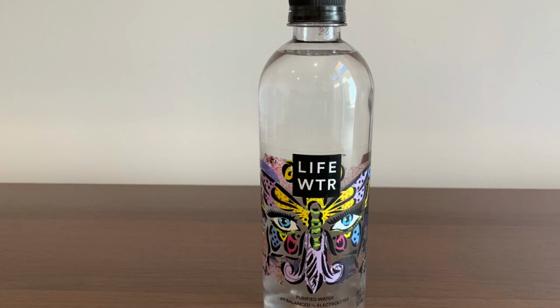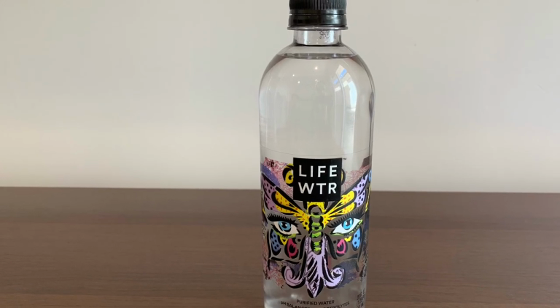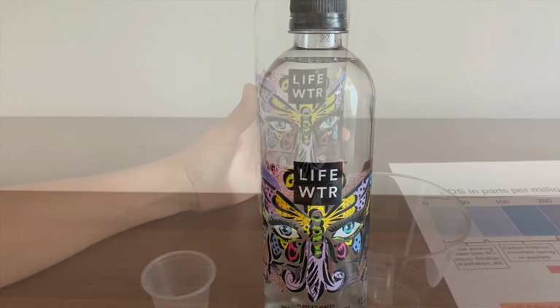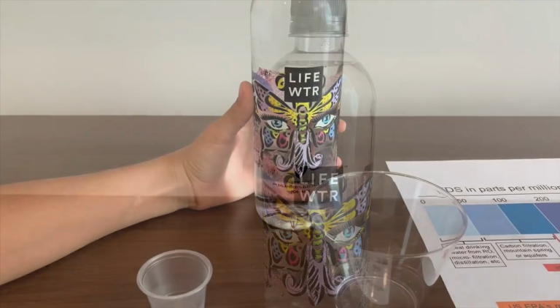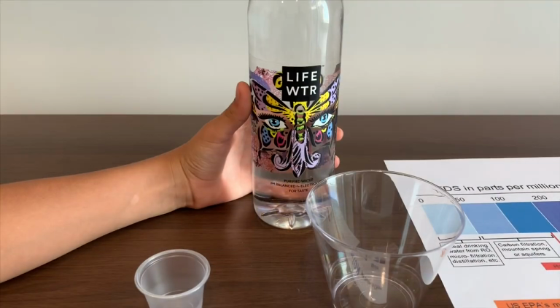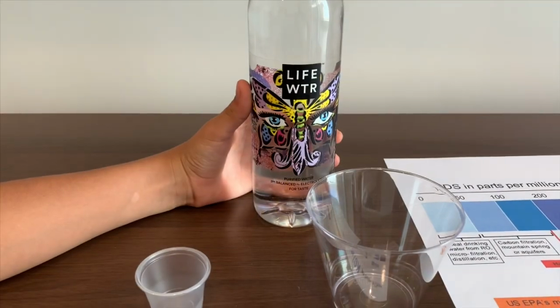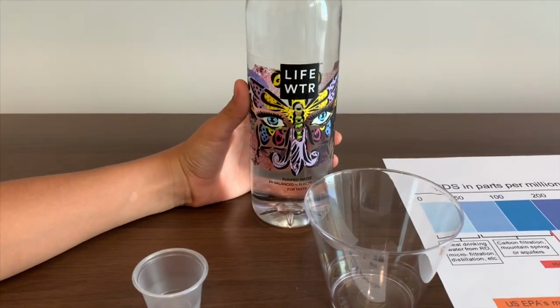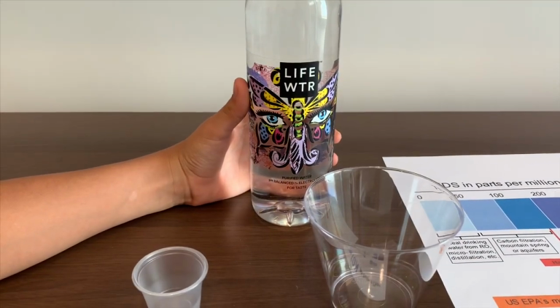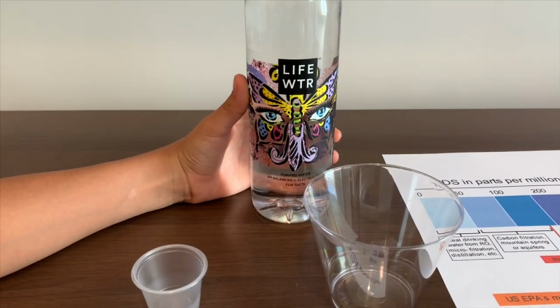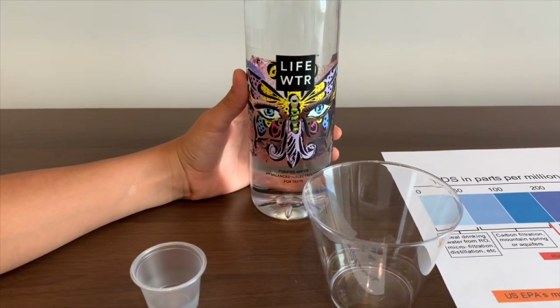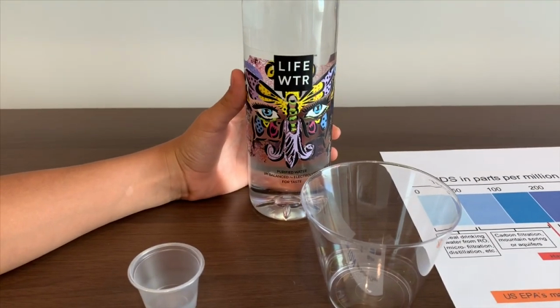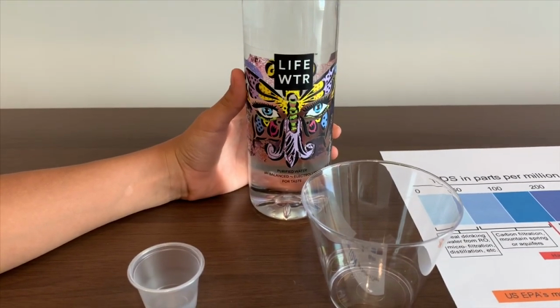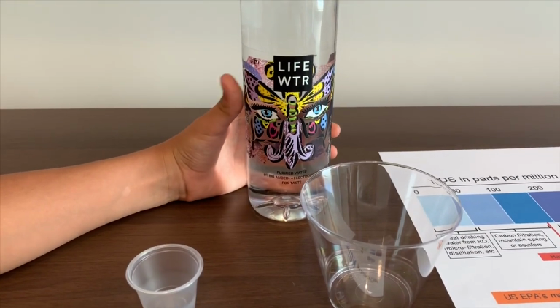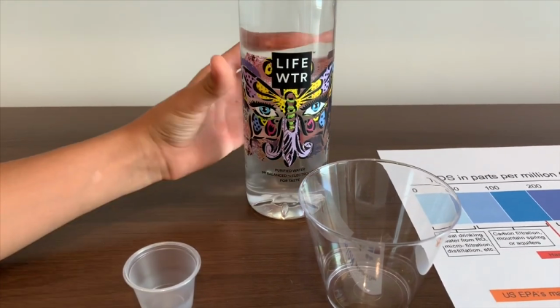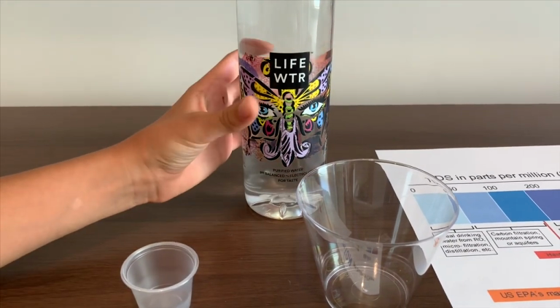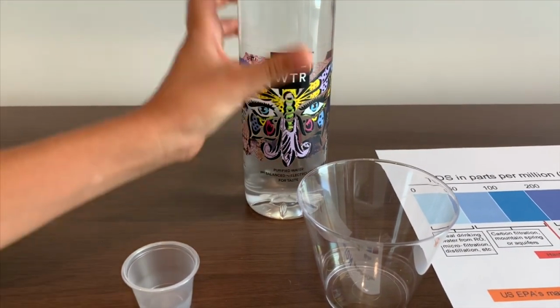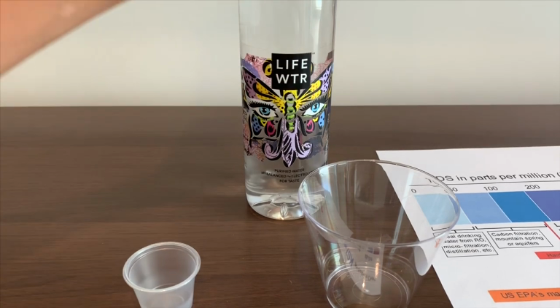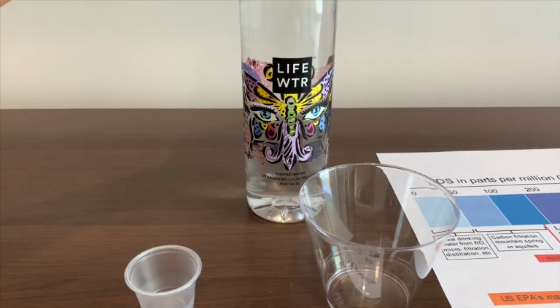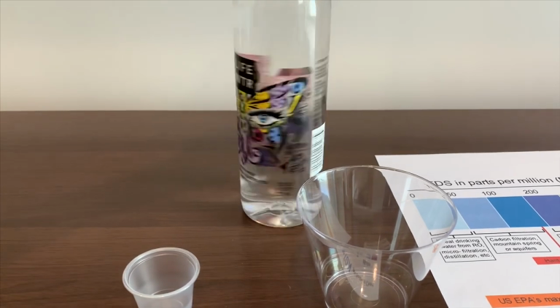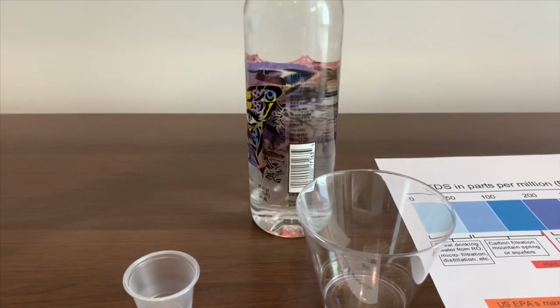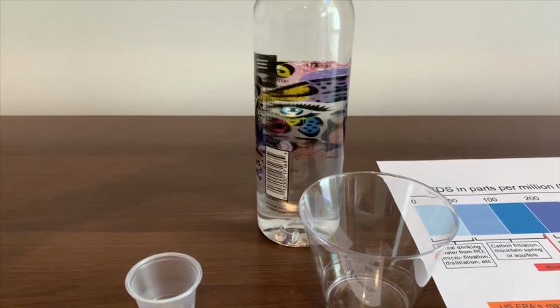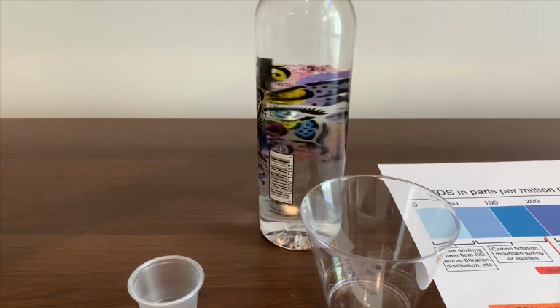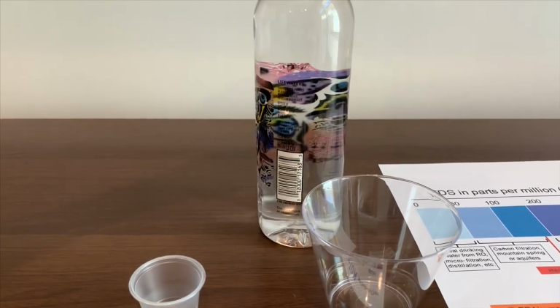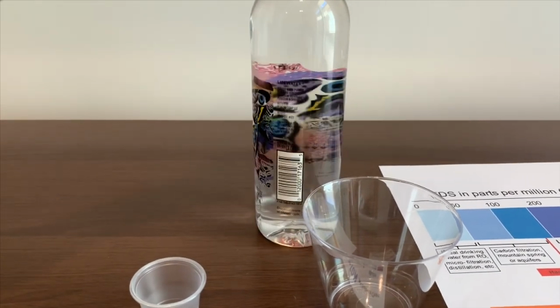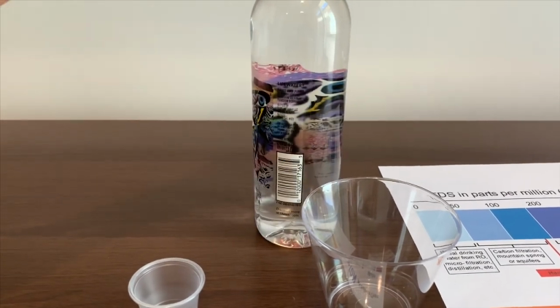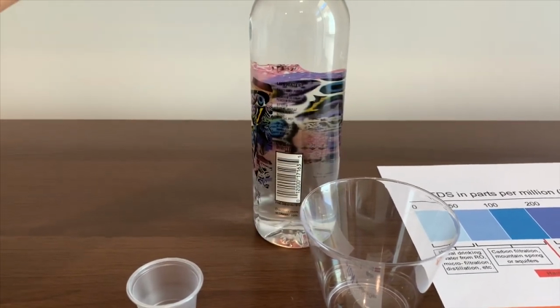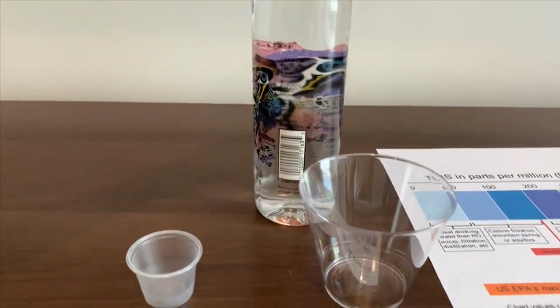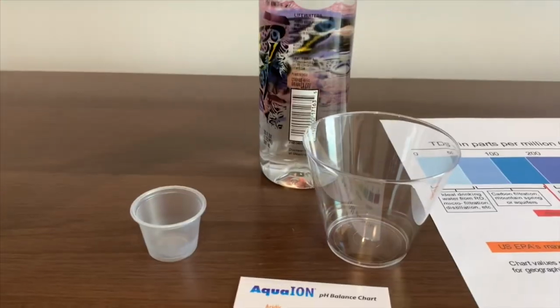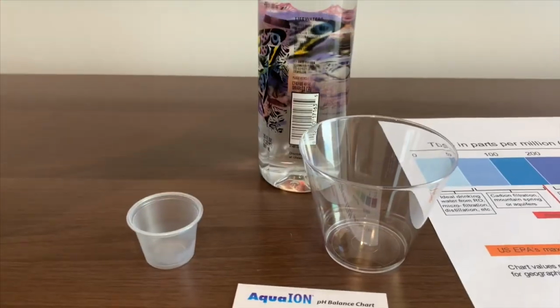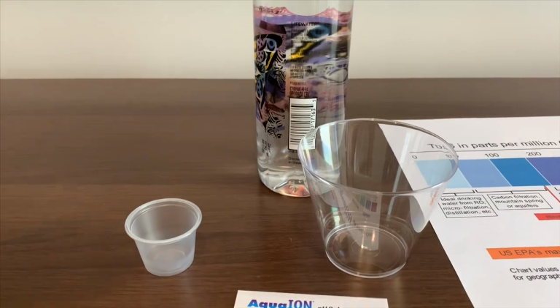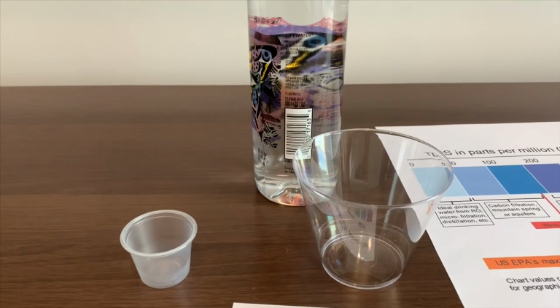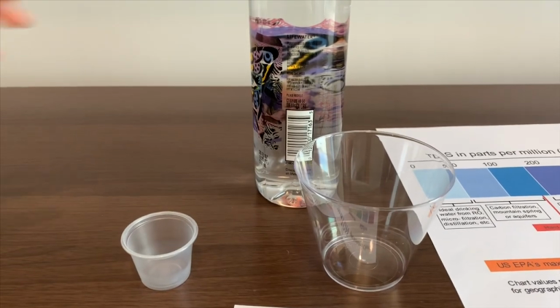This is Life Water — purified water, pH balanced, with electrolytes for taste. It's made in Kansas and bottled in Kansas.